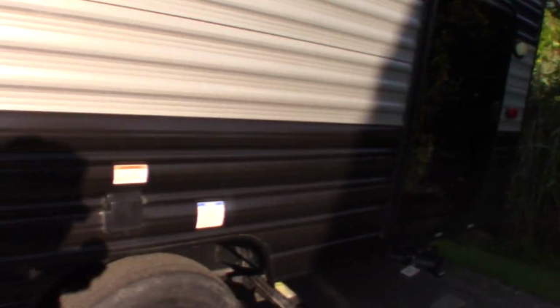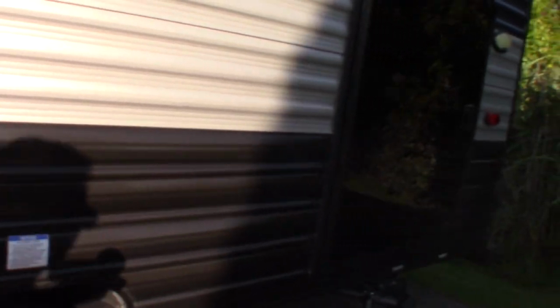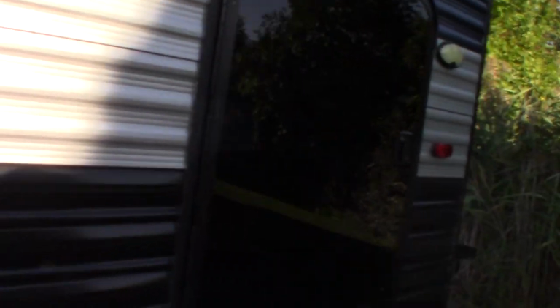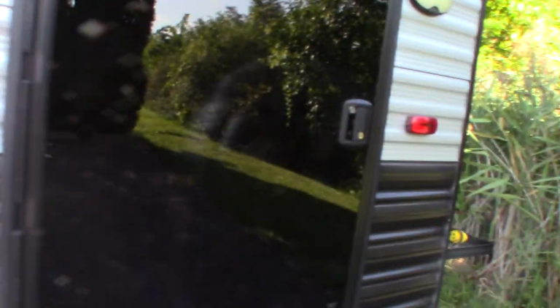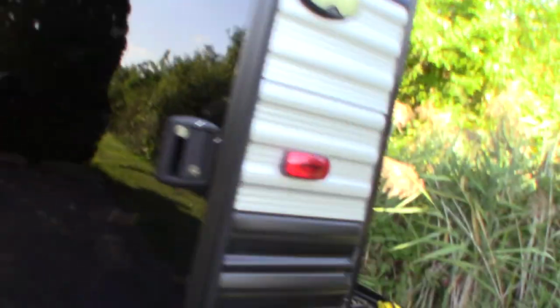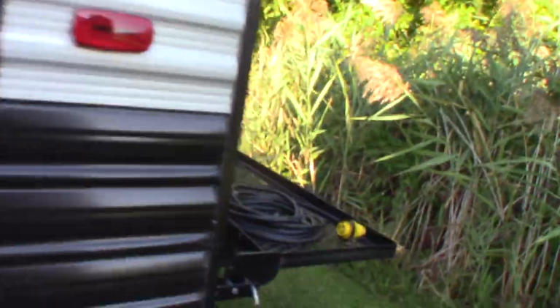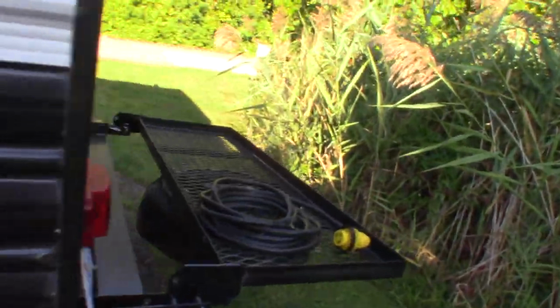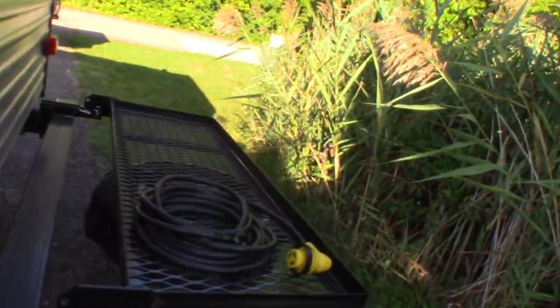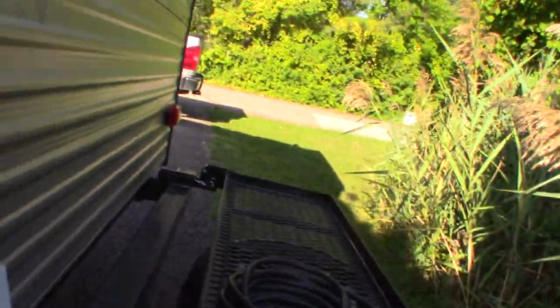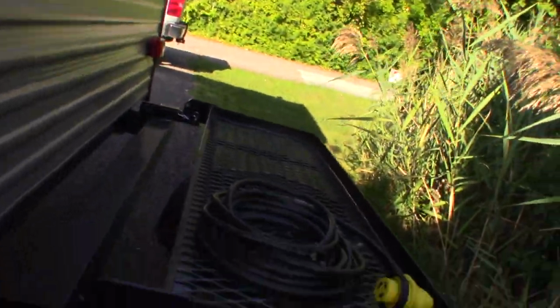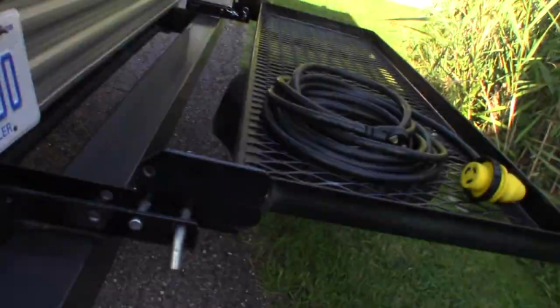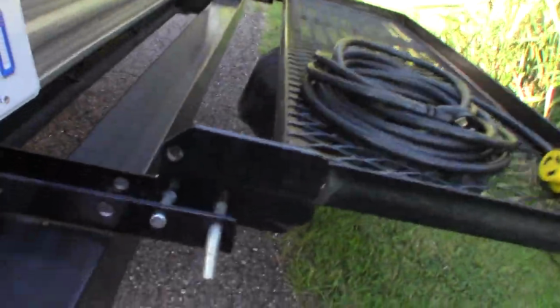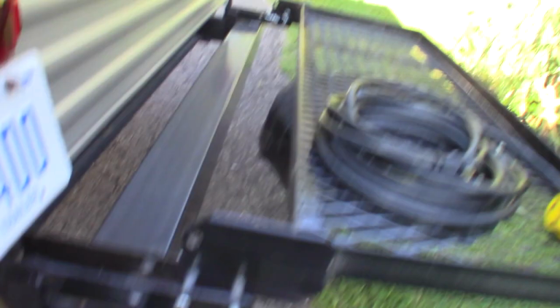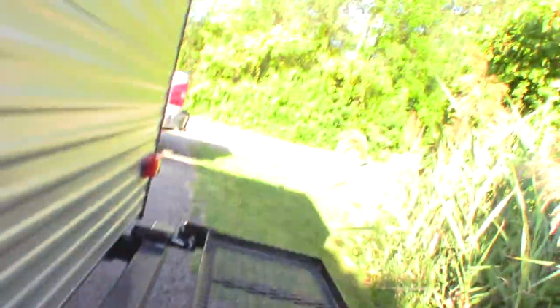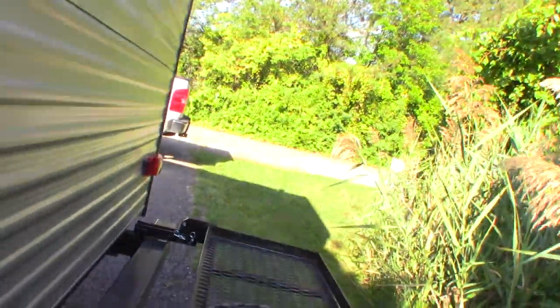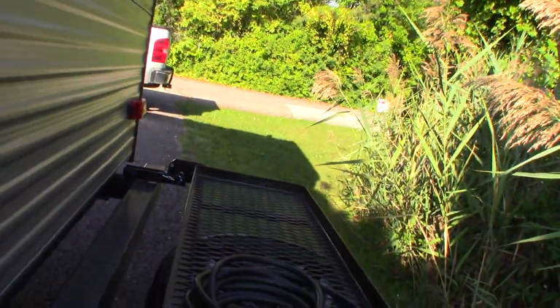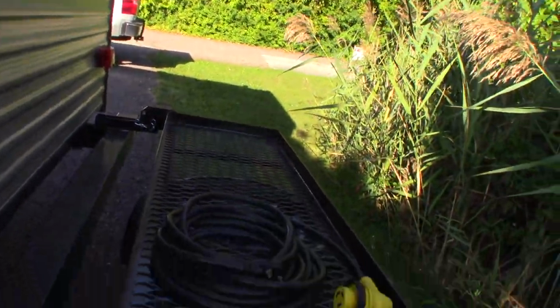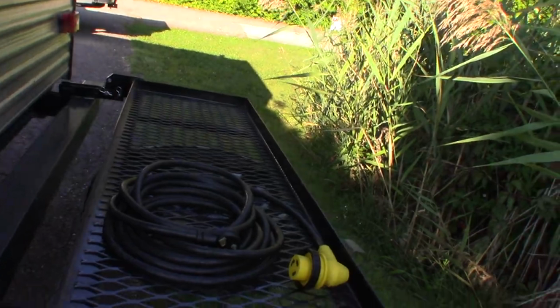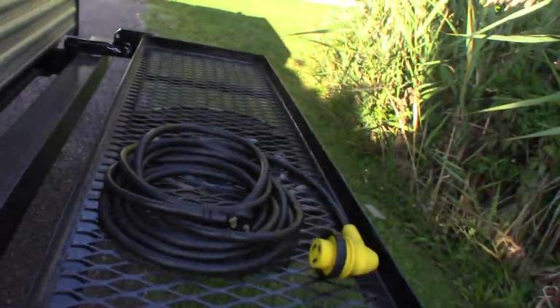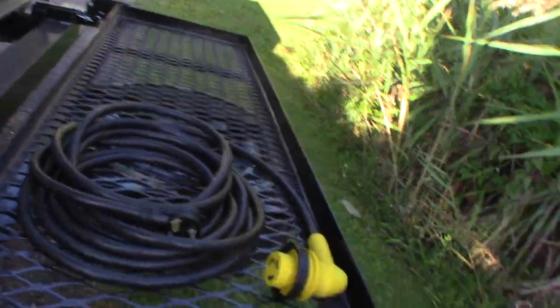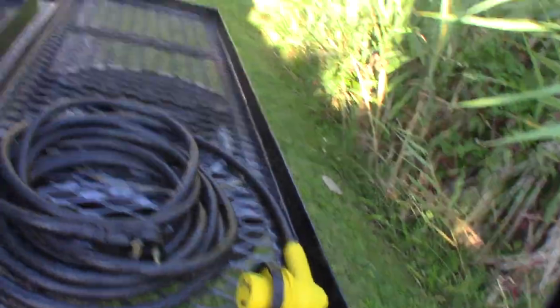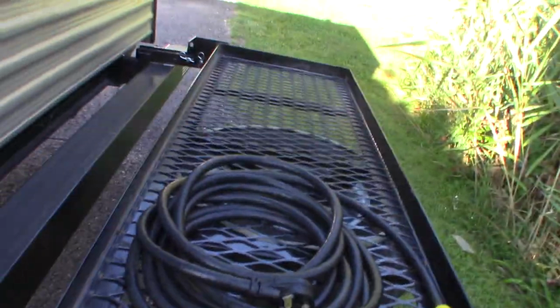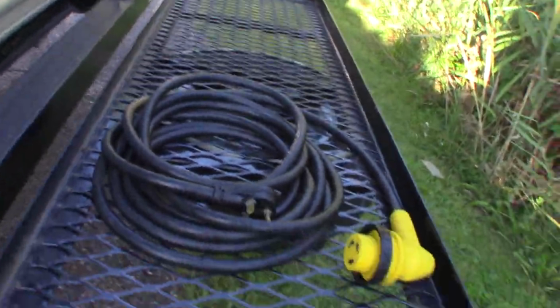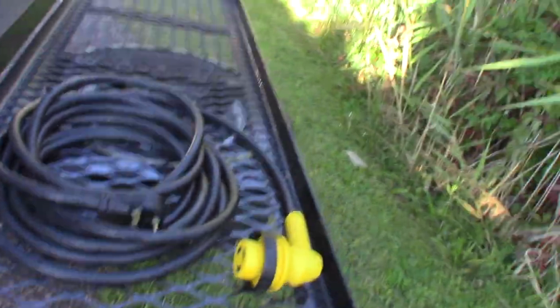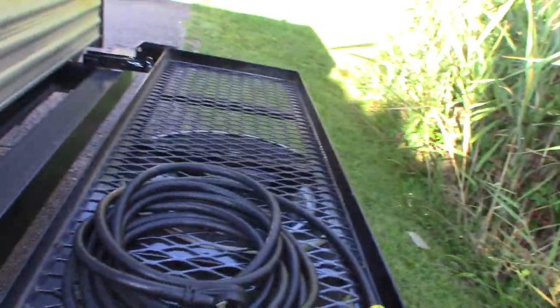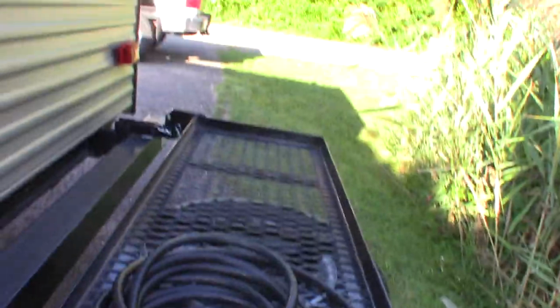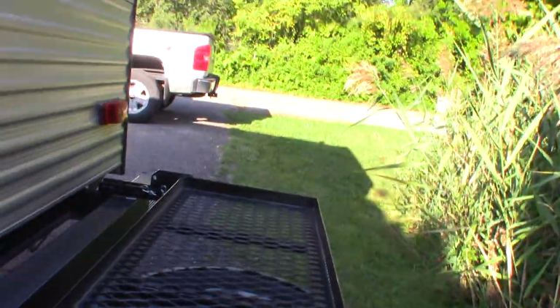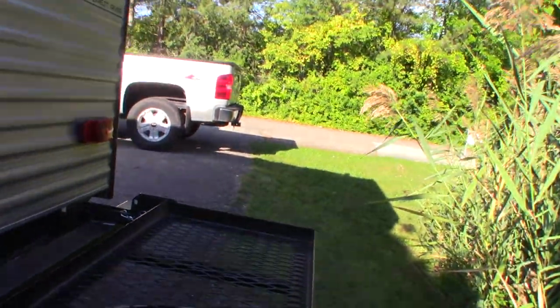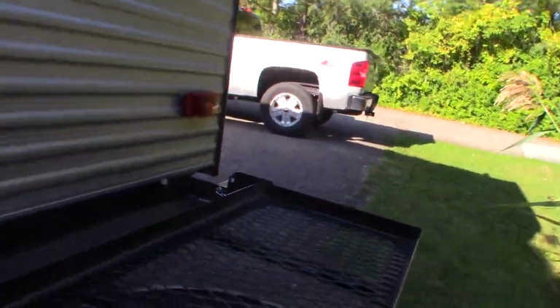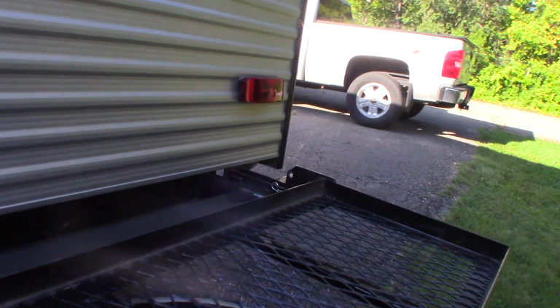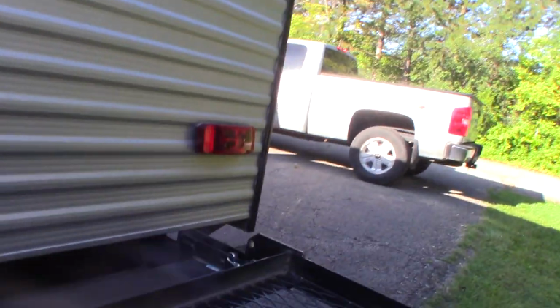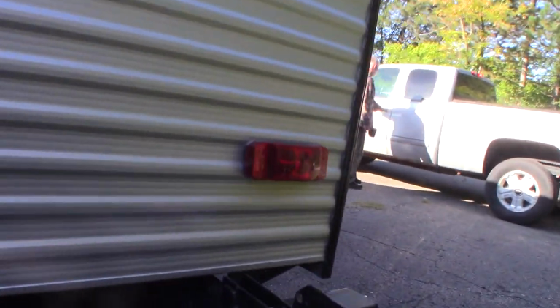This rack on the back folds up. You just use the pins to pull it up or down. This is your power cord — it's 30 amp, 30 feet long.